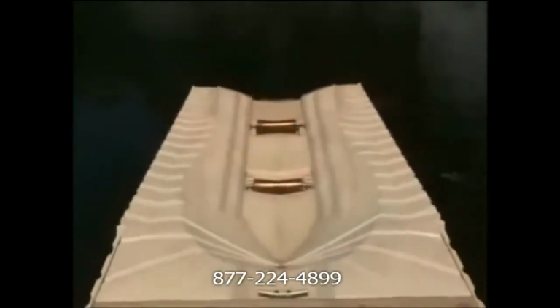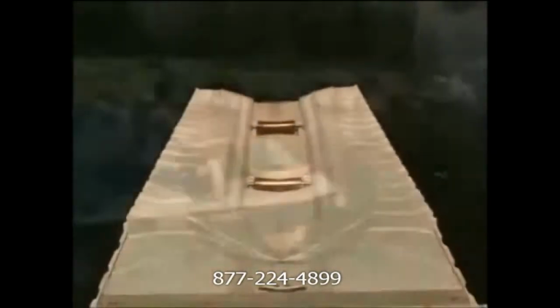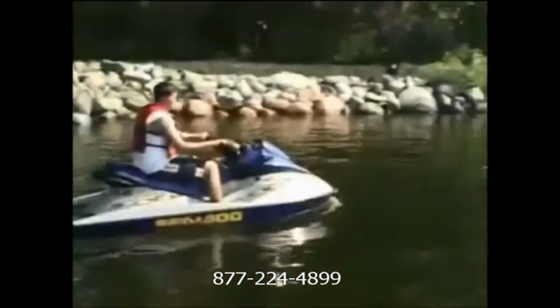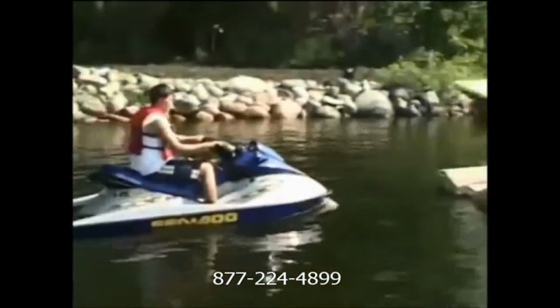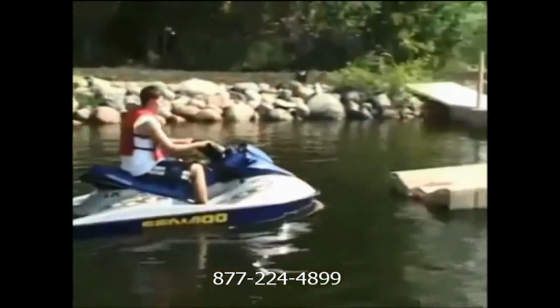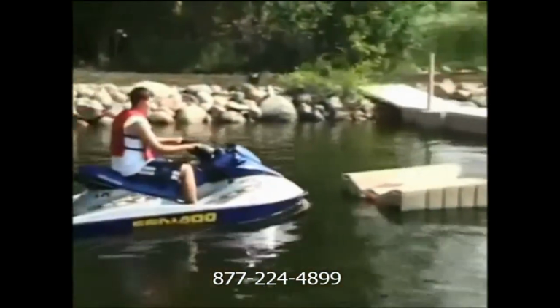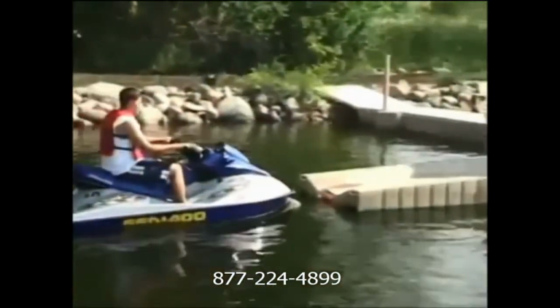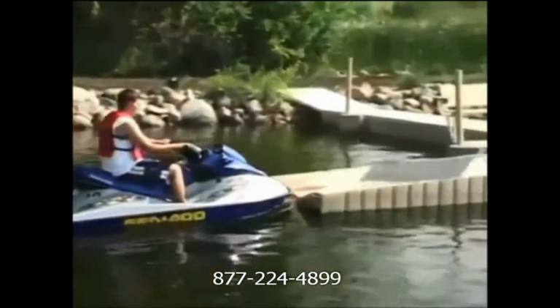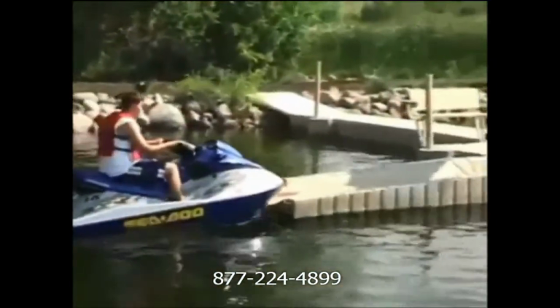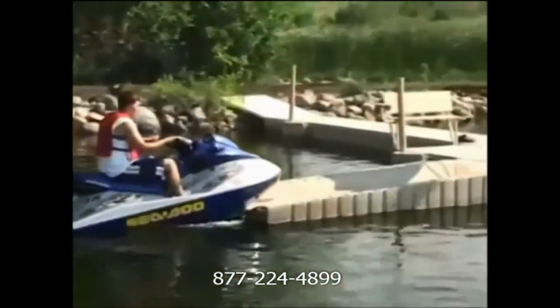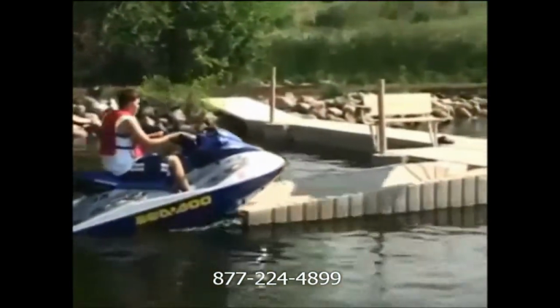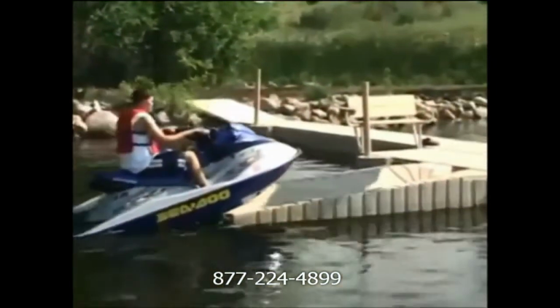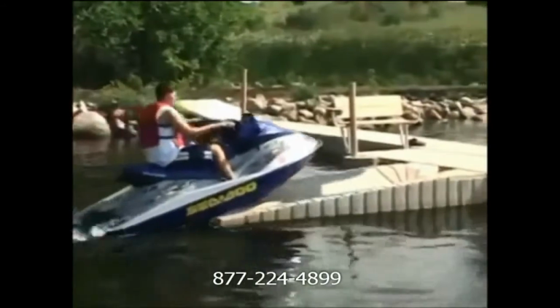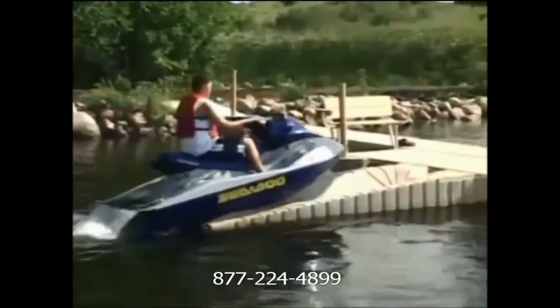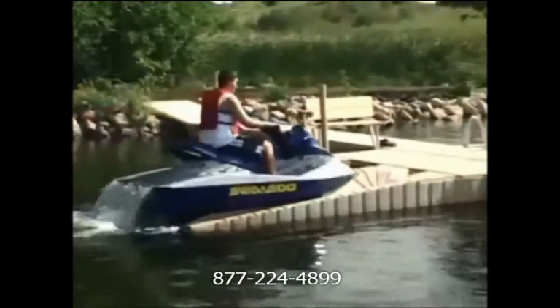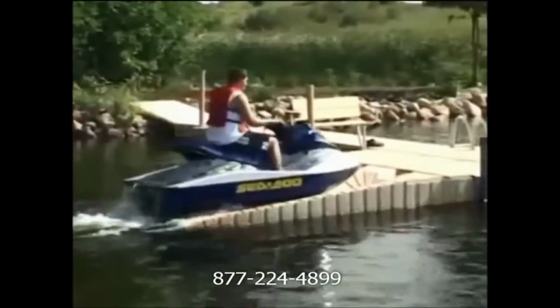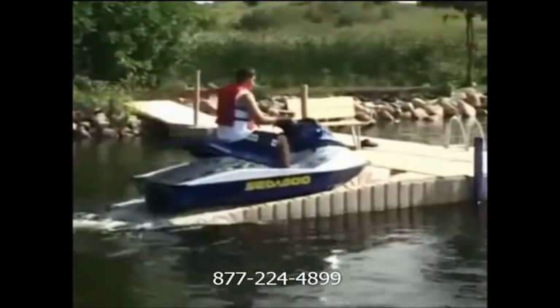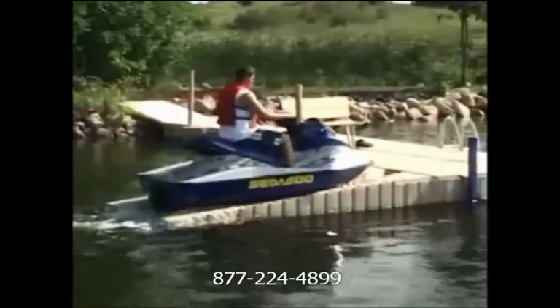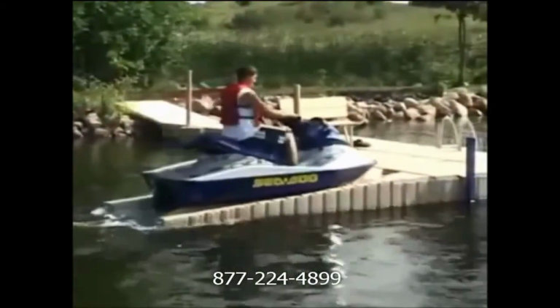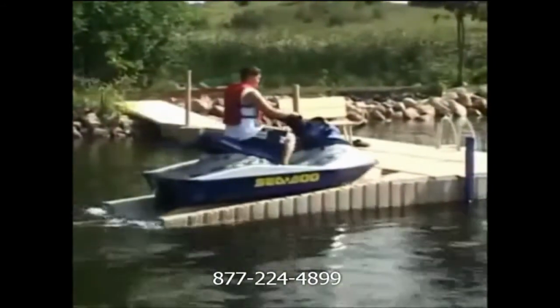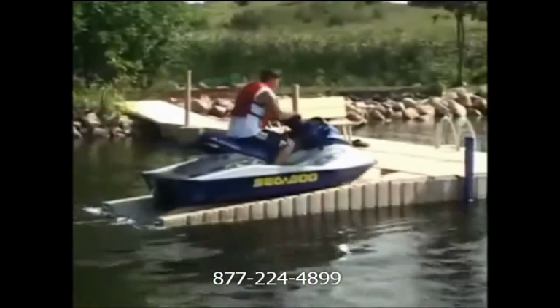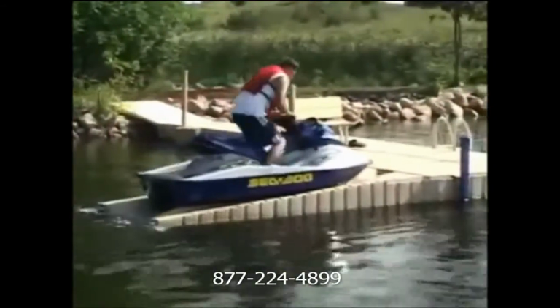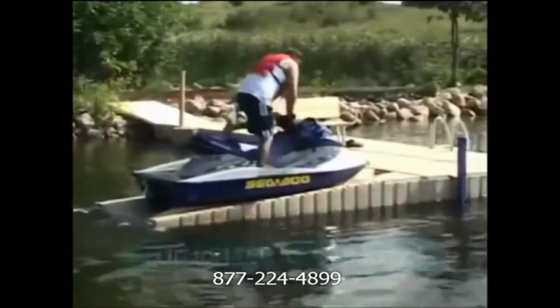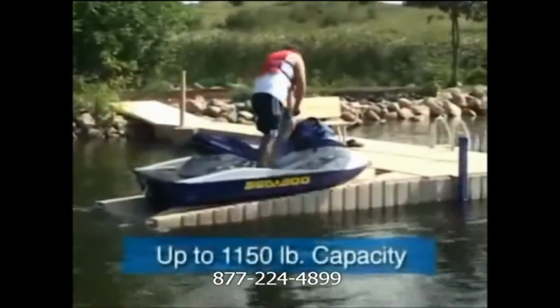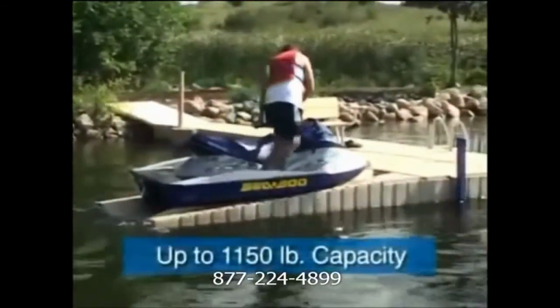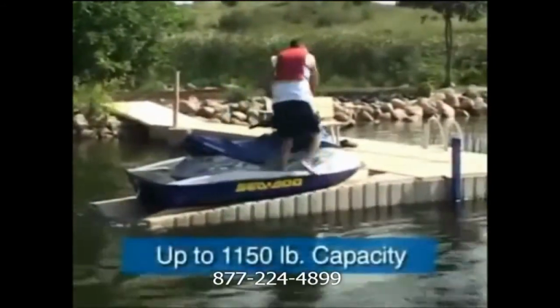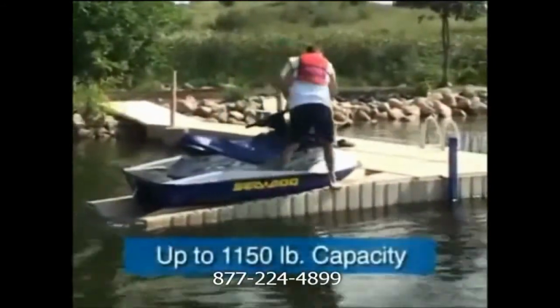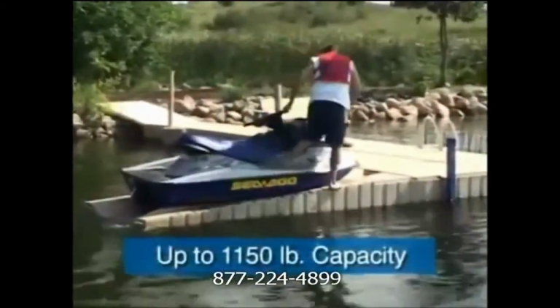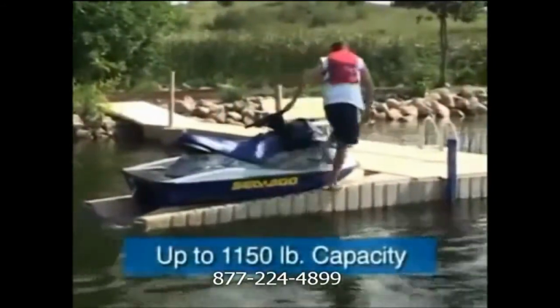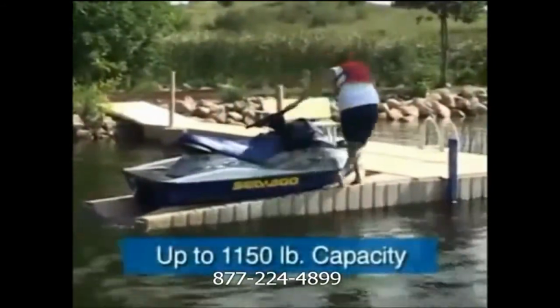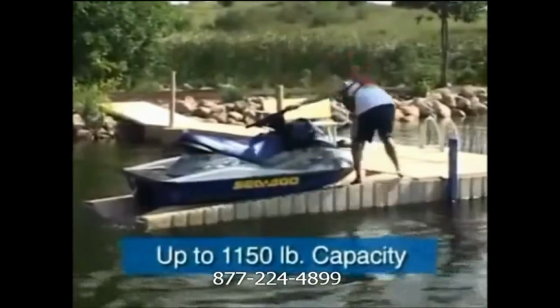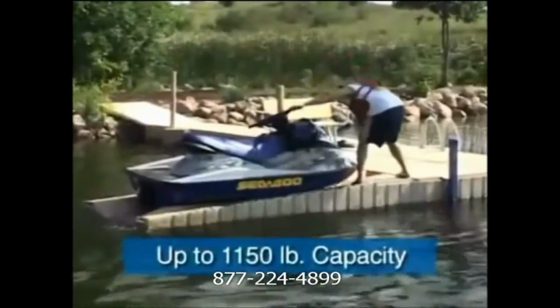That's called the Rhino Port and what's really cool about this is that all you got to do is just pull up, give a little gas — anybody can do it because it doesn't take all that cranking that you might do on a lift.